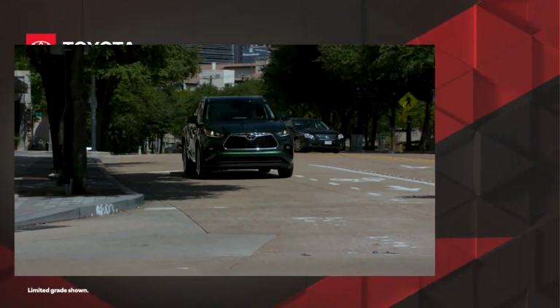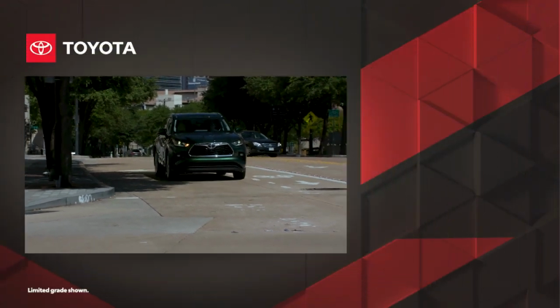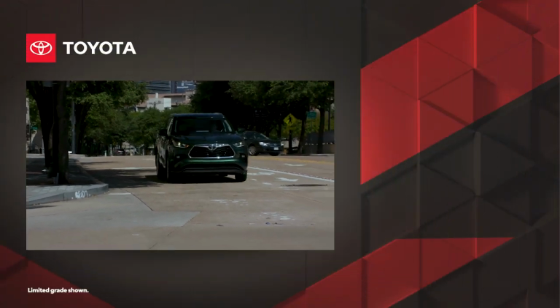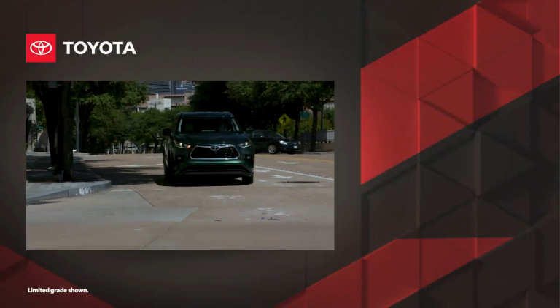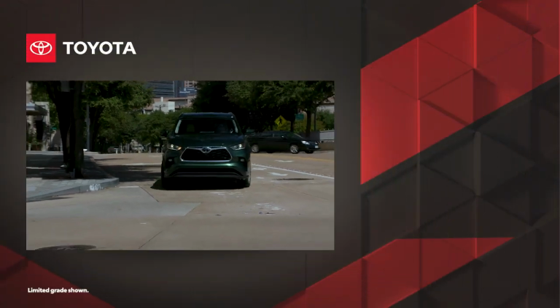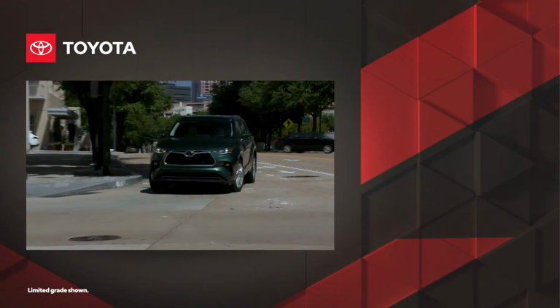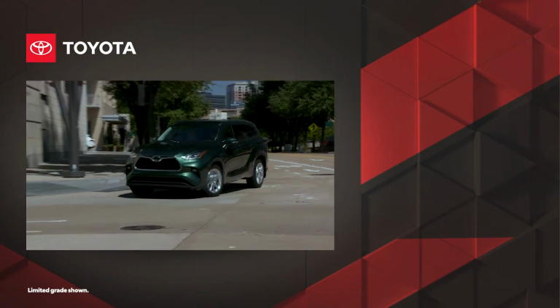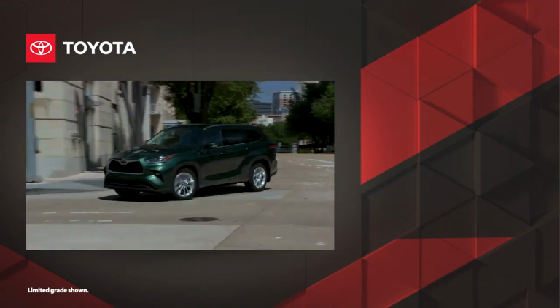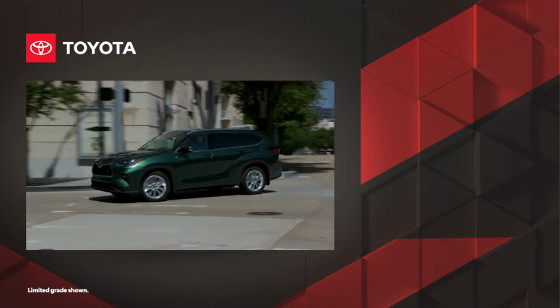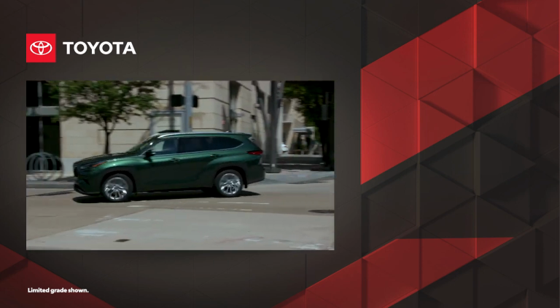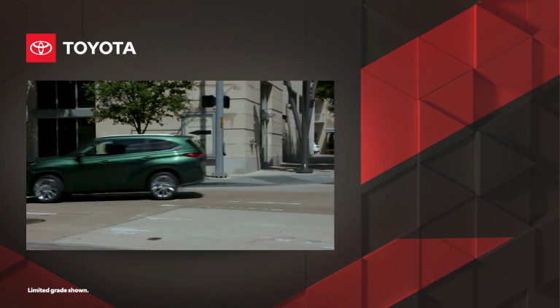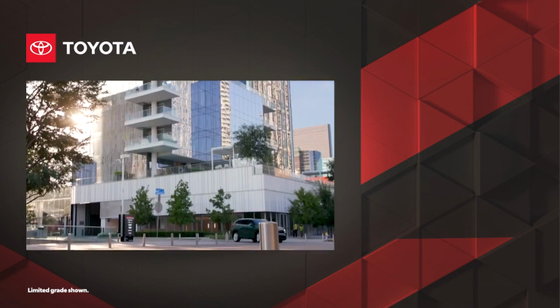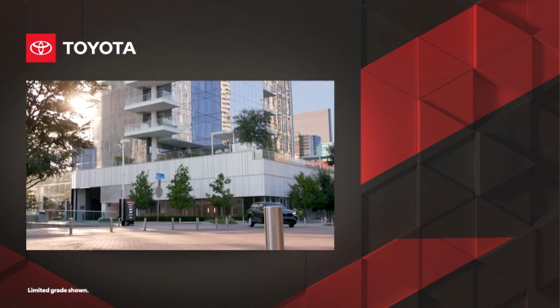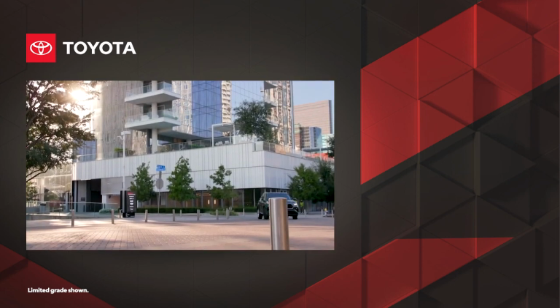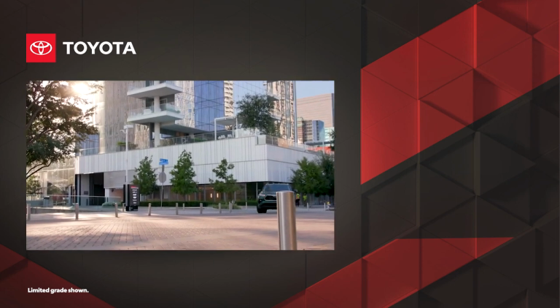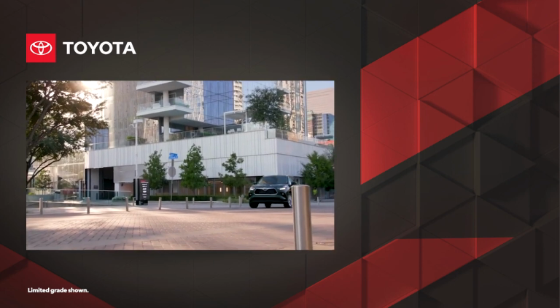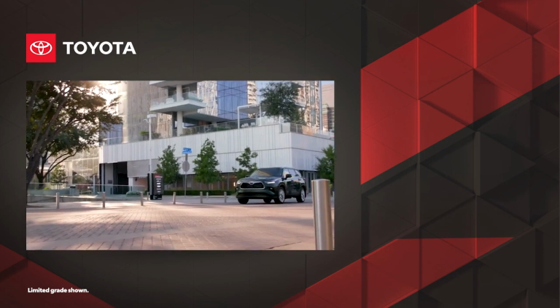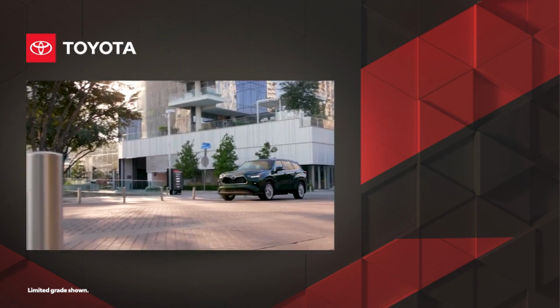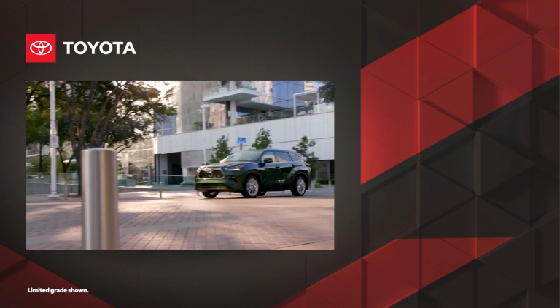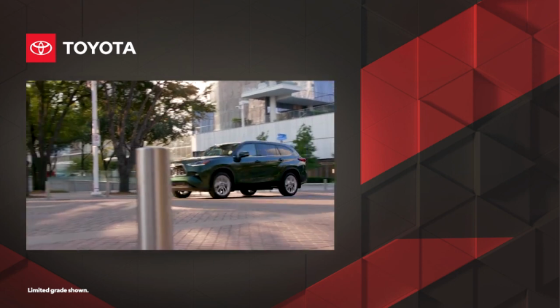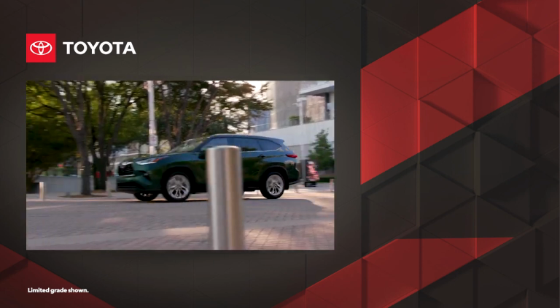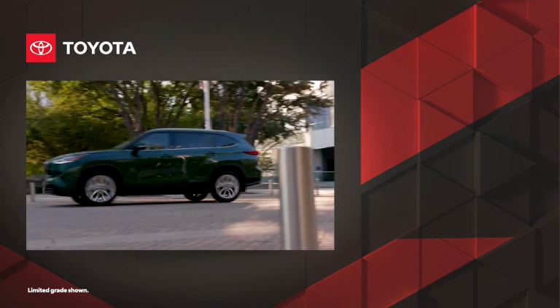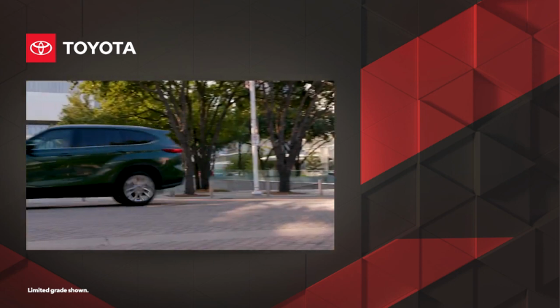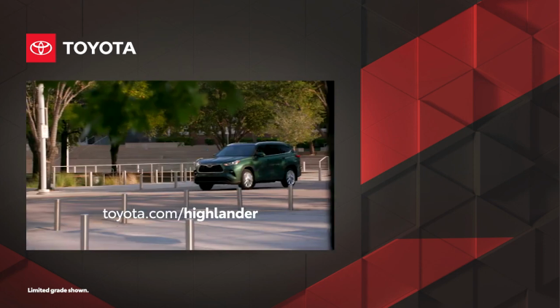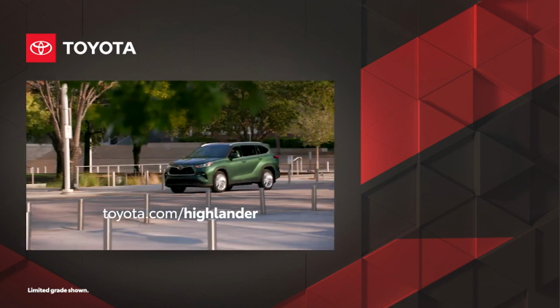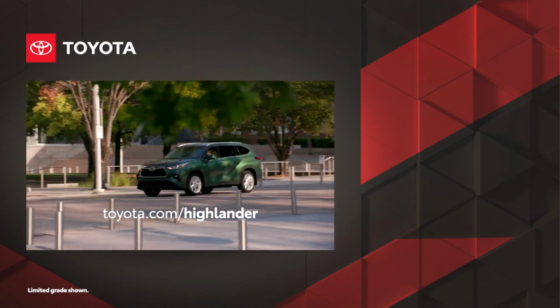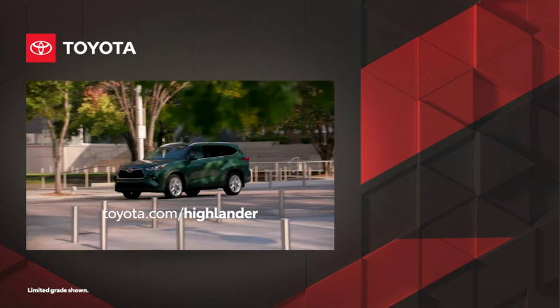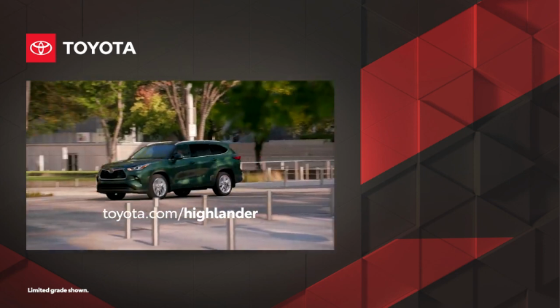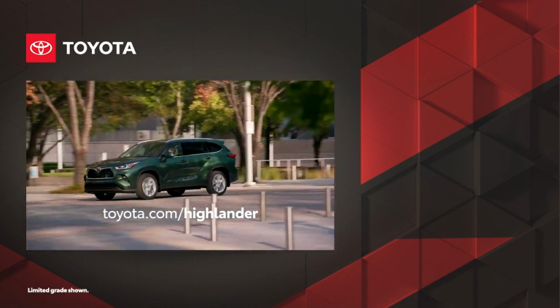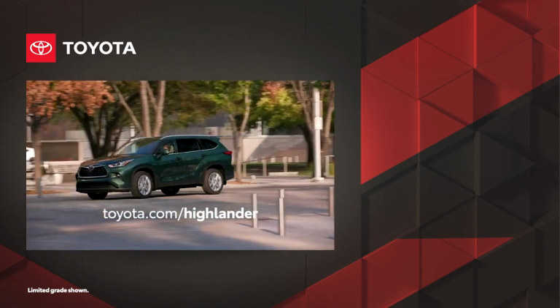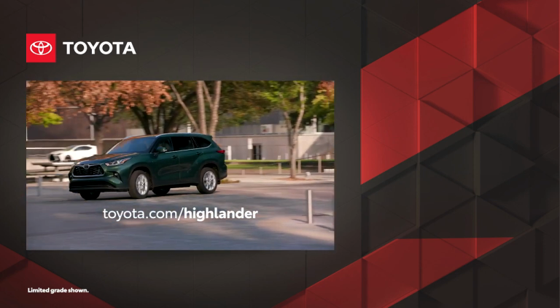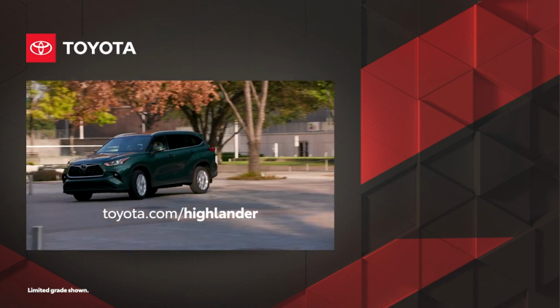With Toyota's commitment to quality, durability, and reliability, it's clear why Highlander is such a smart choice among midsize SUVs. Find one for yourself today at toyota.com.